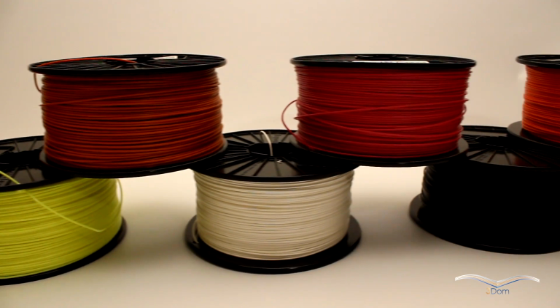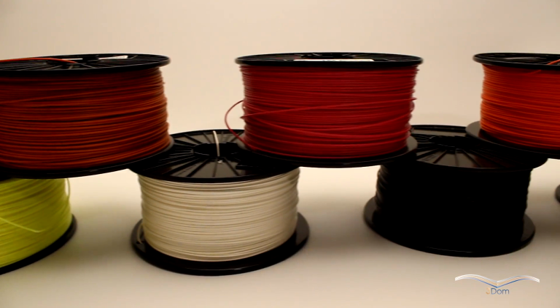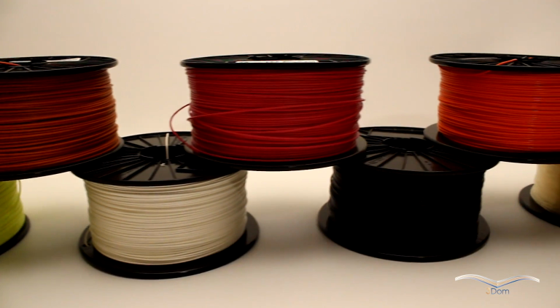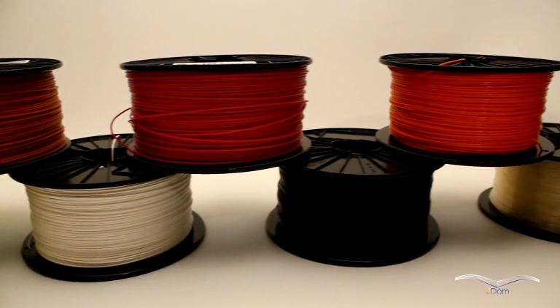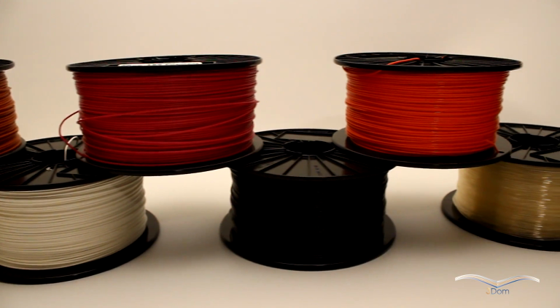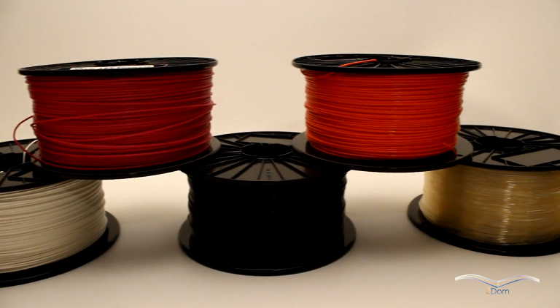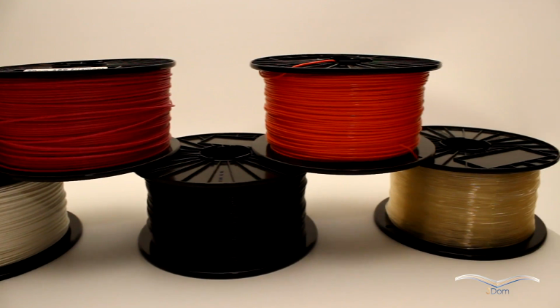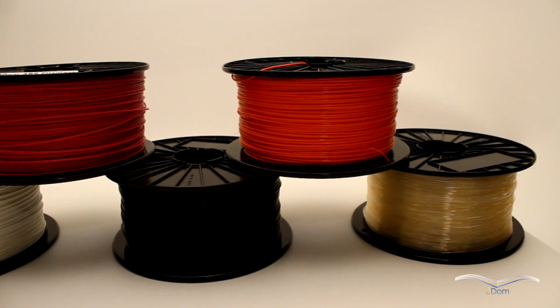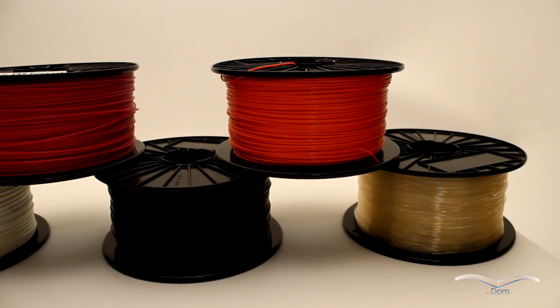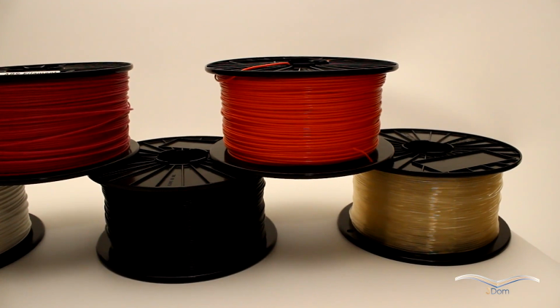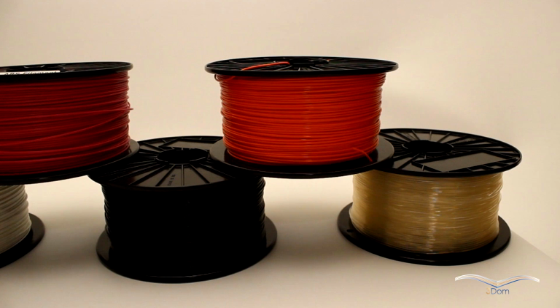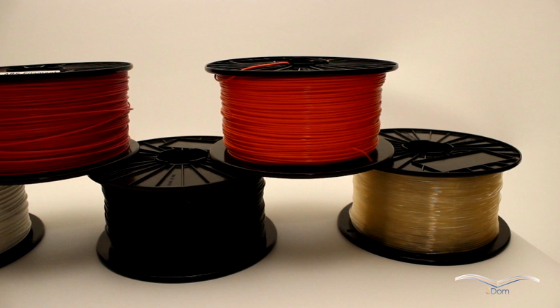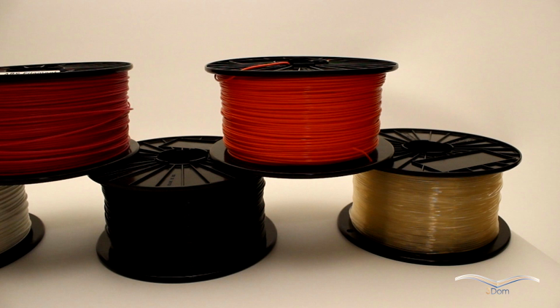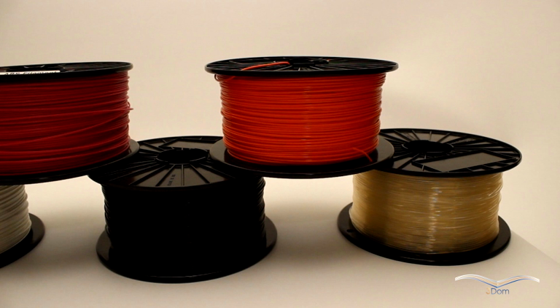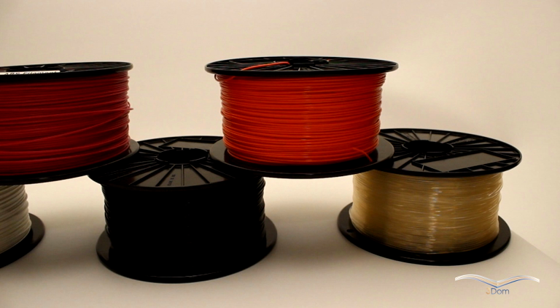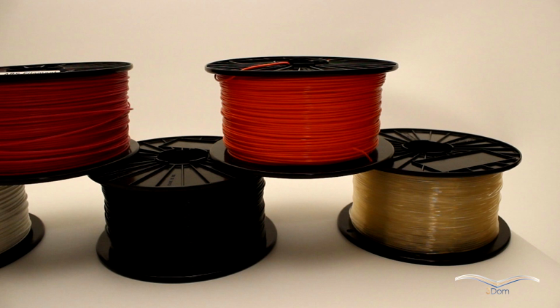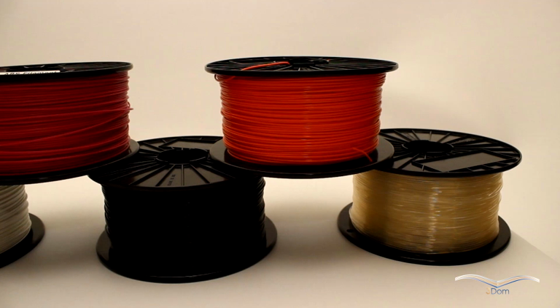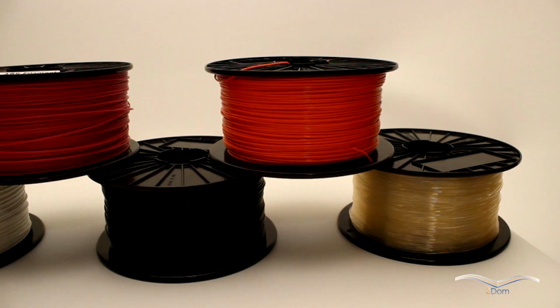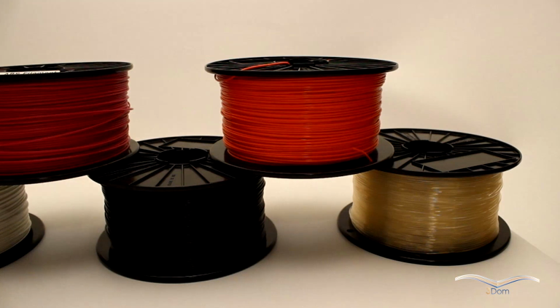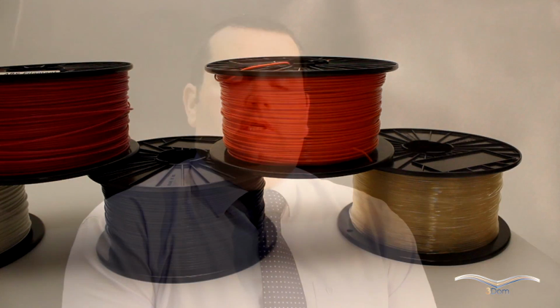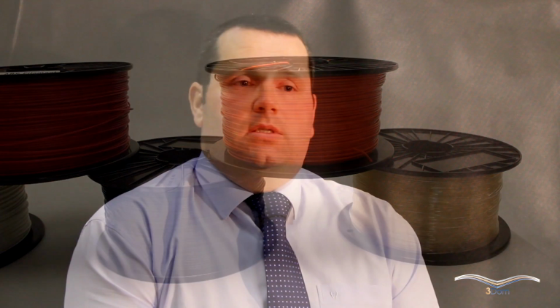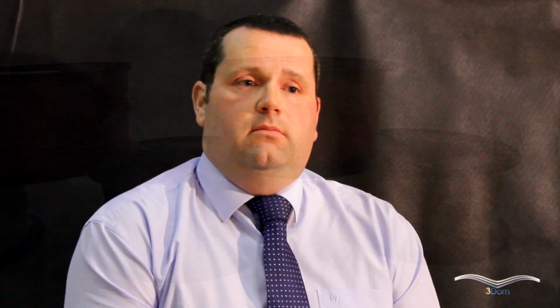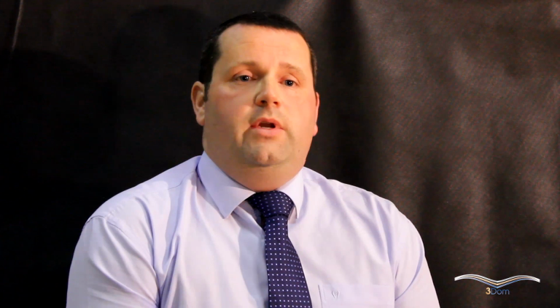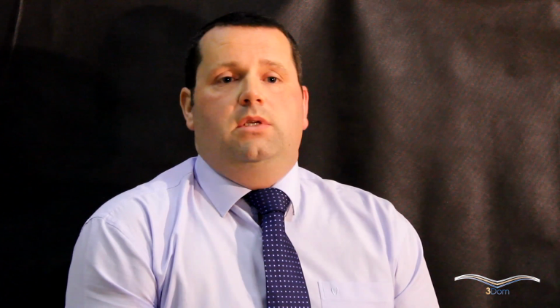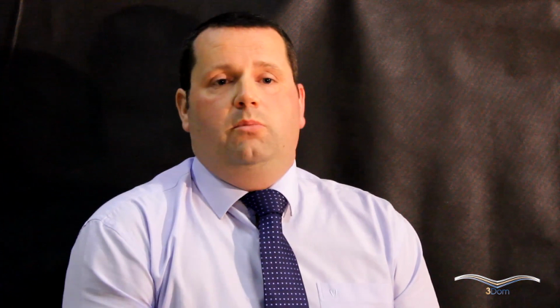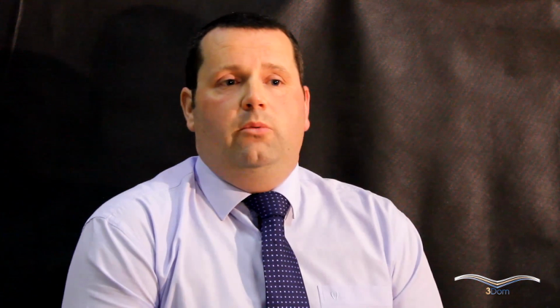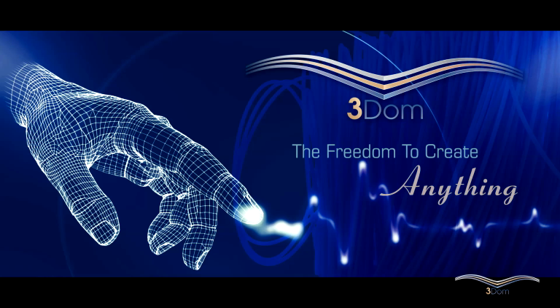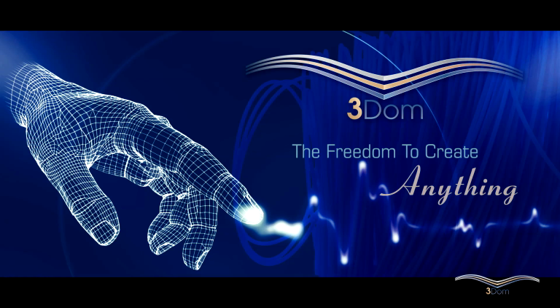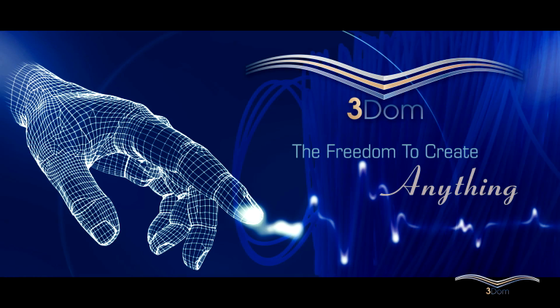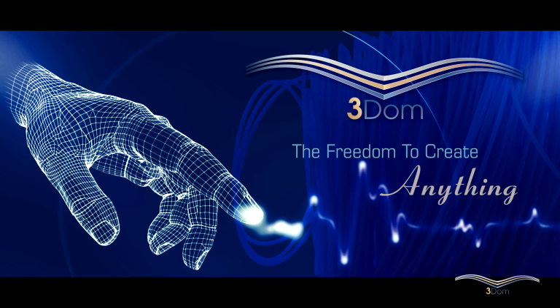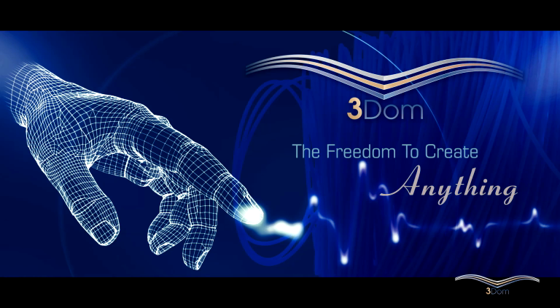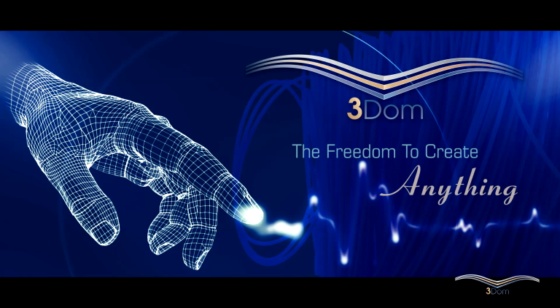3DOM Filaments' mission statement is to profitably produce the highest quality filaments using sustainable and environmentally friendly technologies. 3DOM is also a play on the word 'freedom' — our tagline is 'the freedom to create anything.'